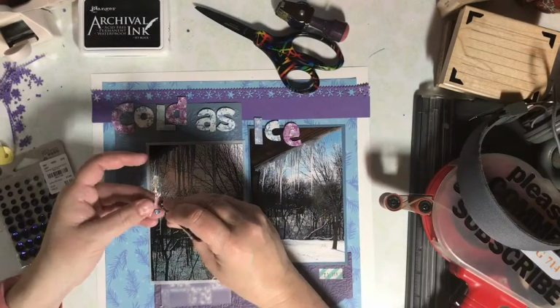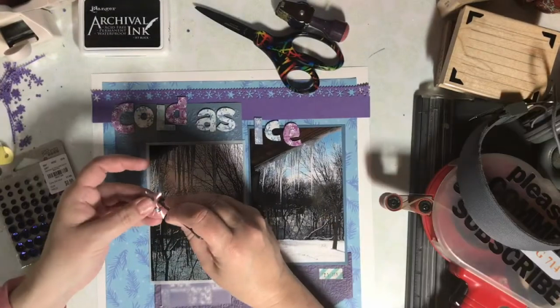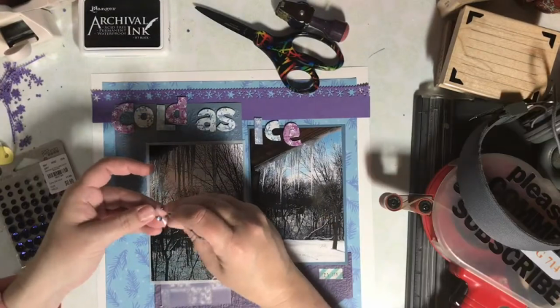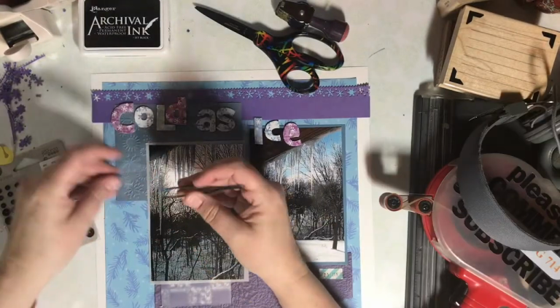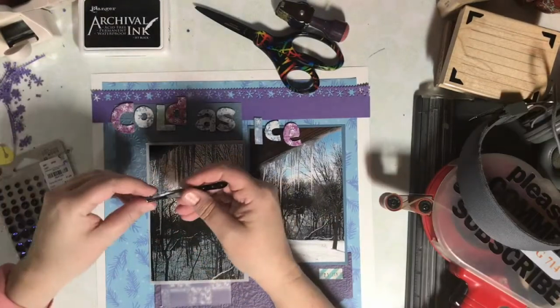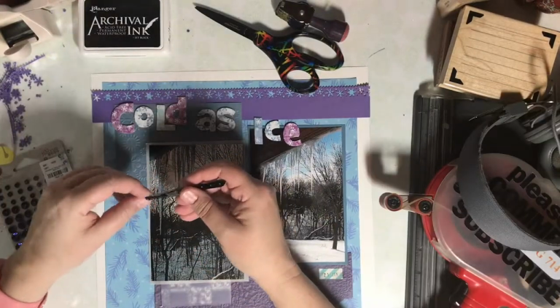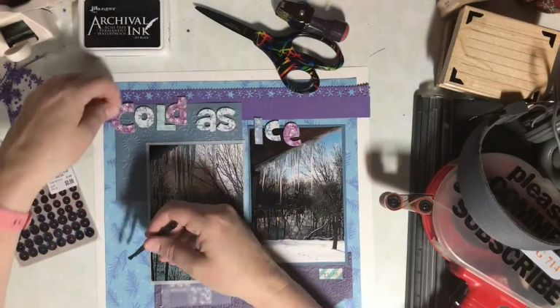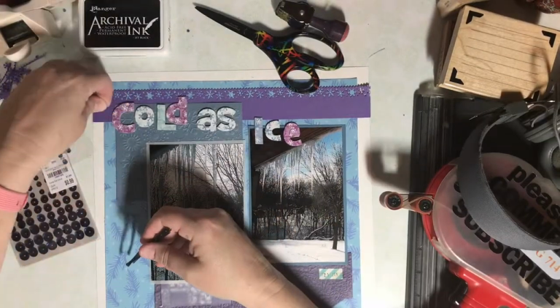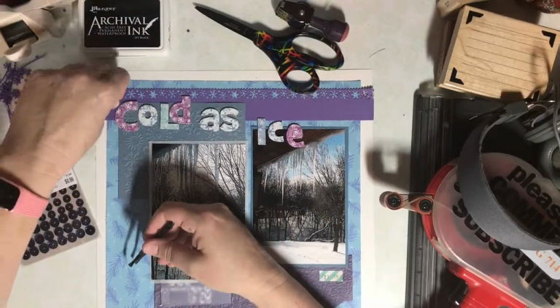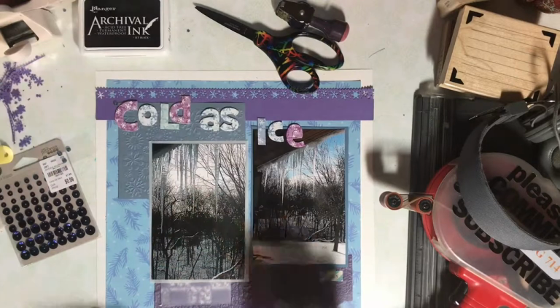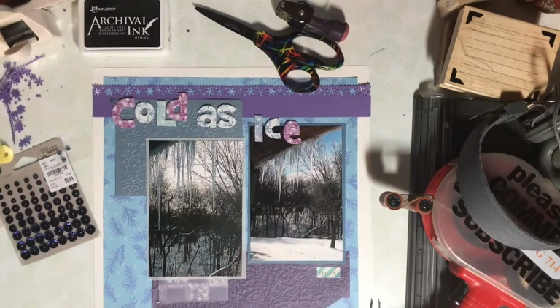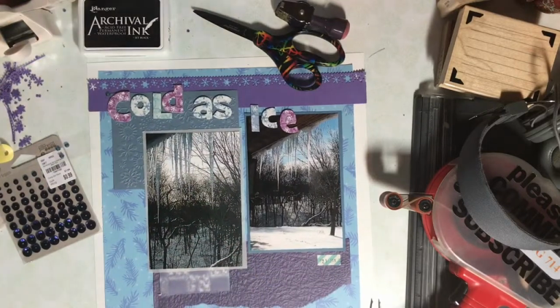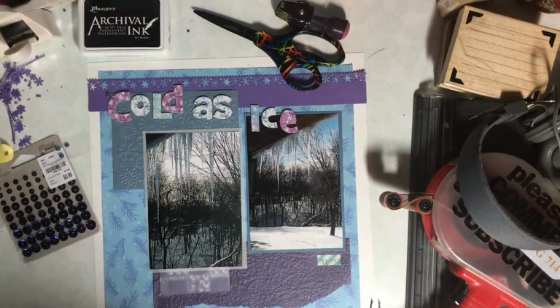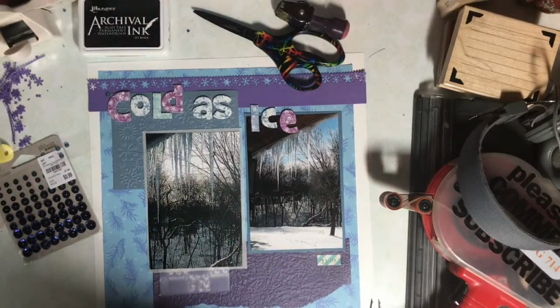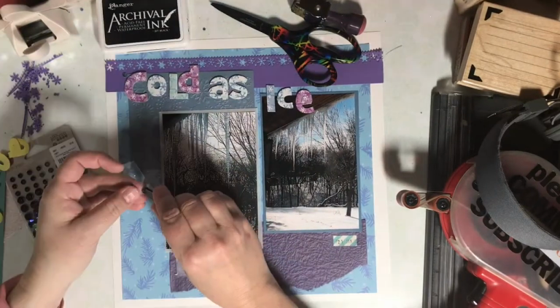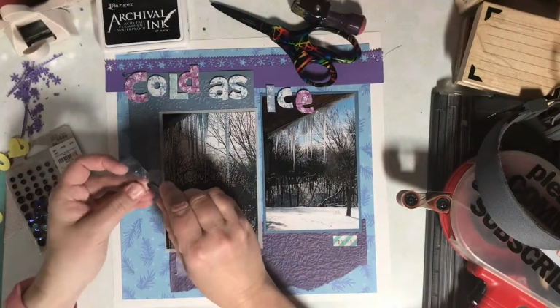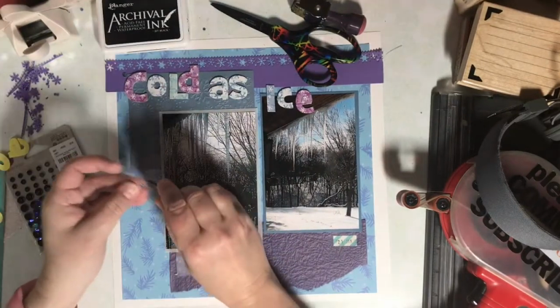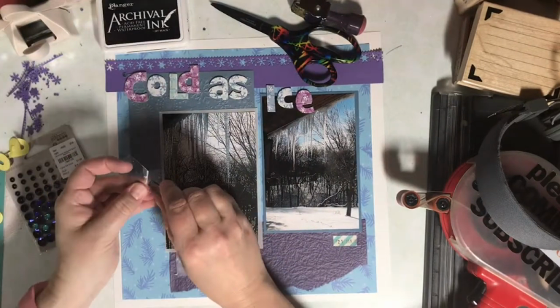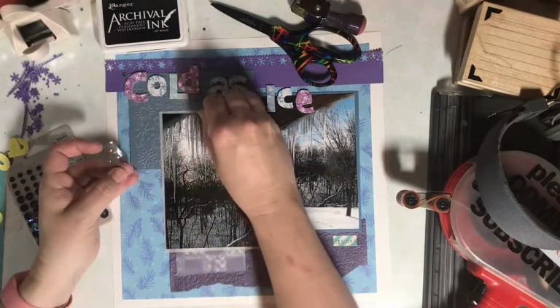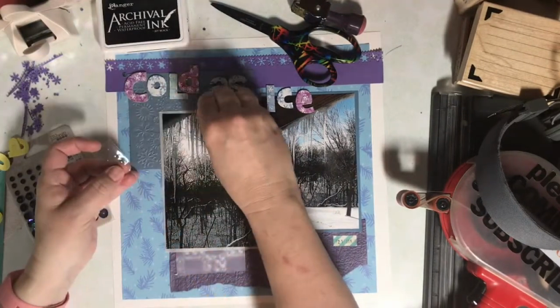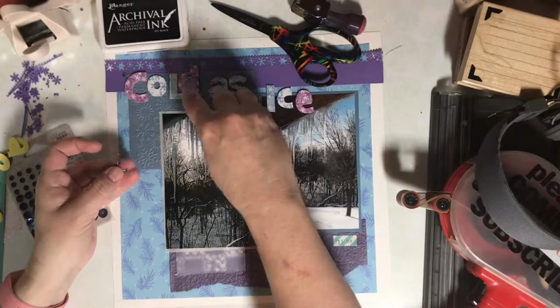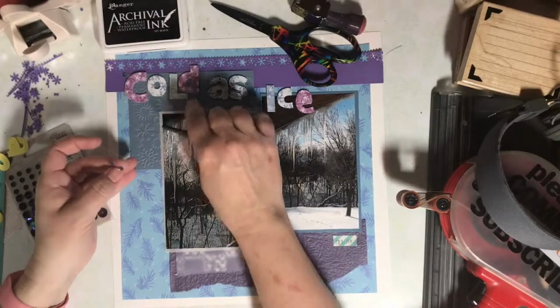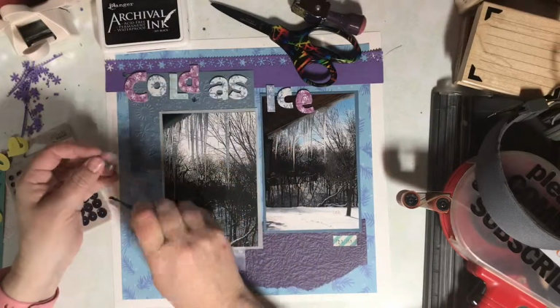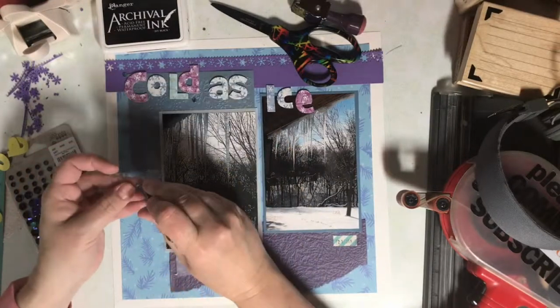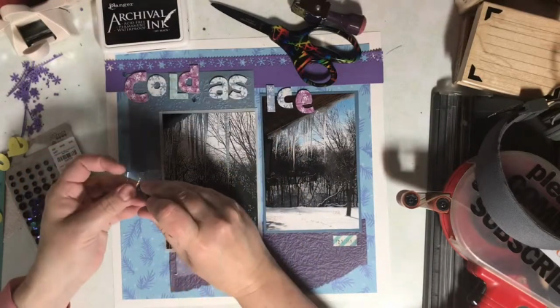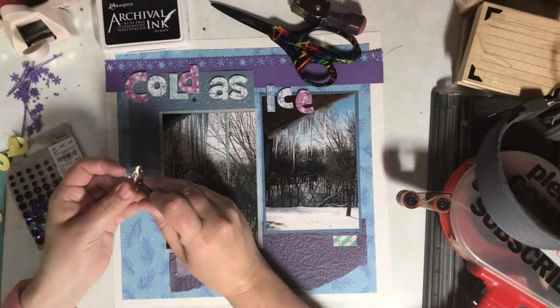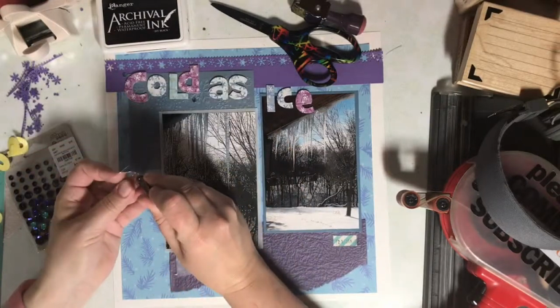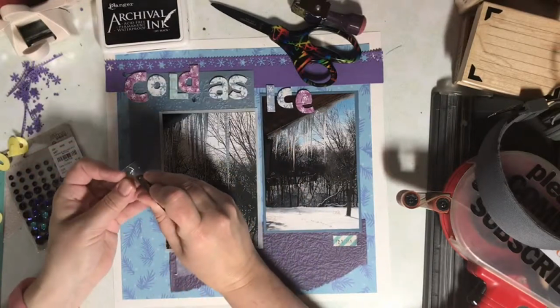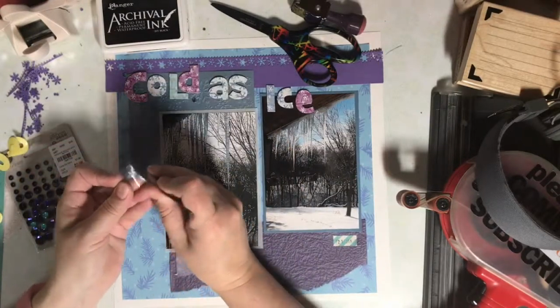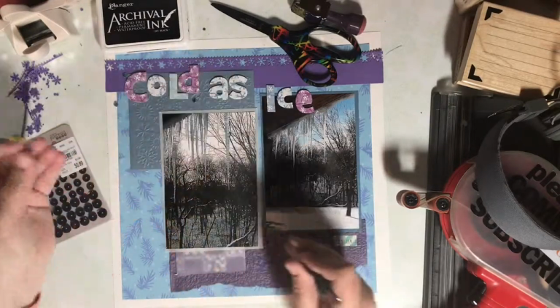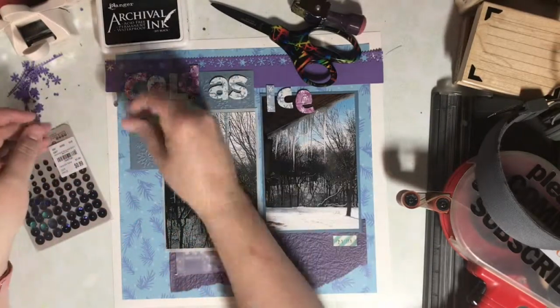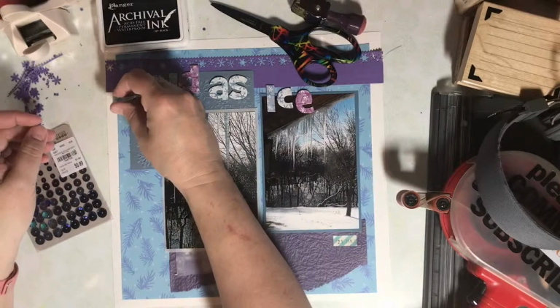For finishing touches, you get points in Calvin Ball for using bling, enamel dots, and sequins. So I'm adding a few of each around the page just to make it look sparkly, like ice sparkling.